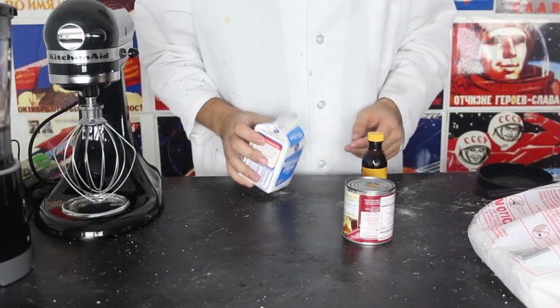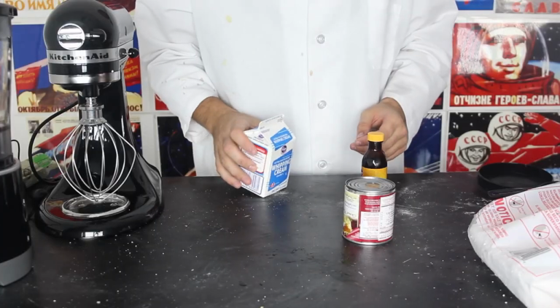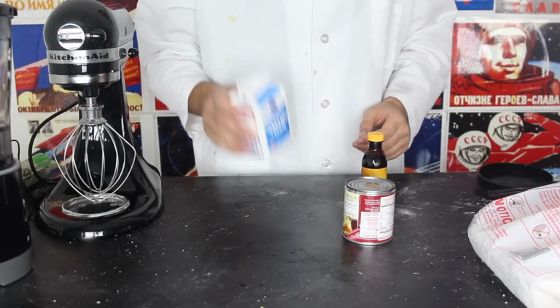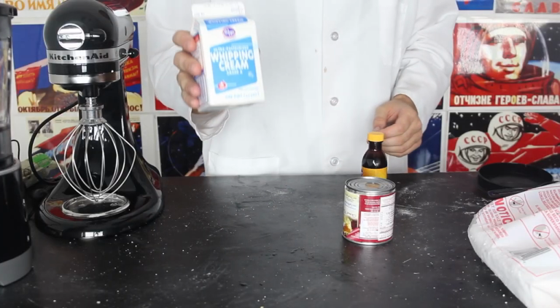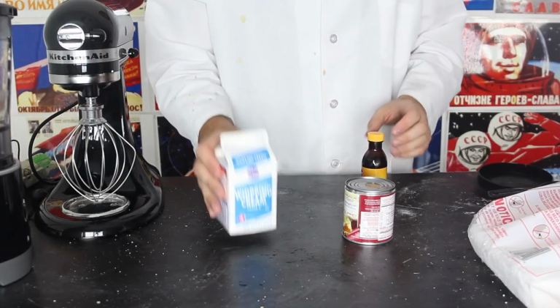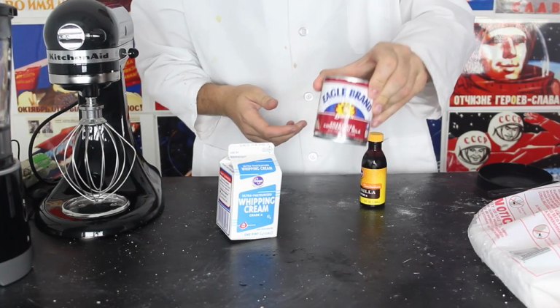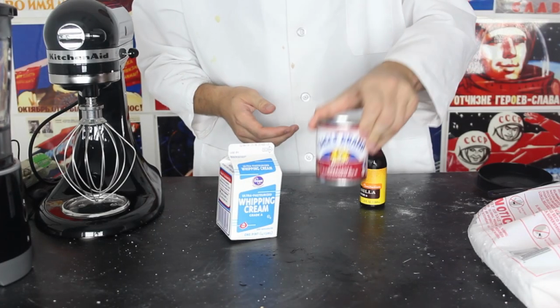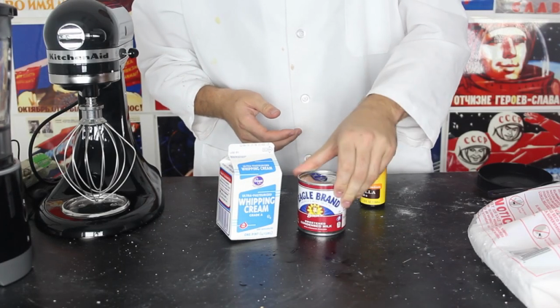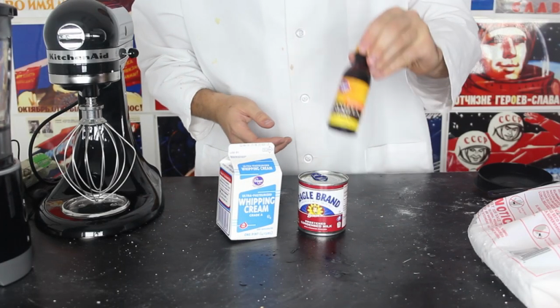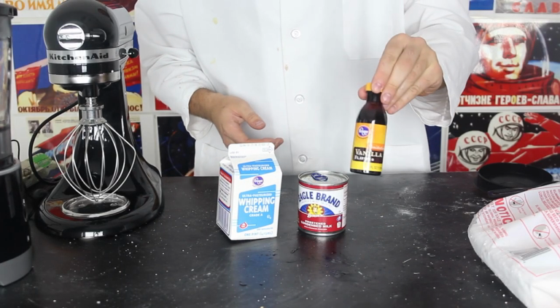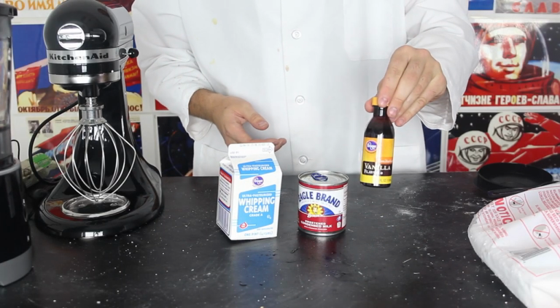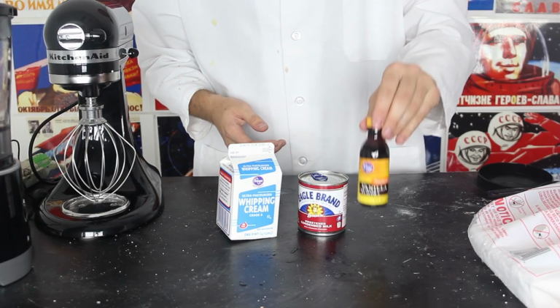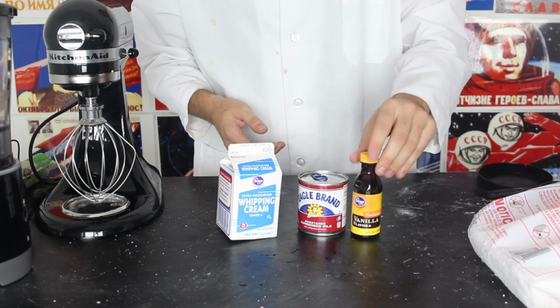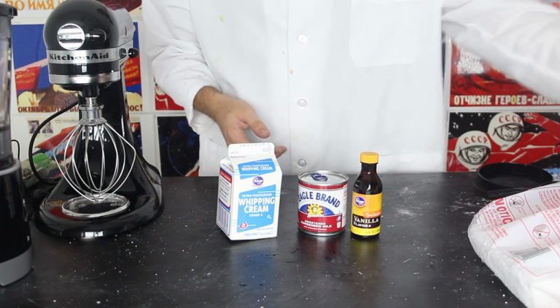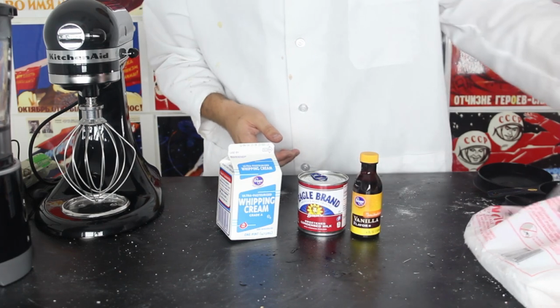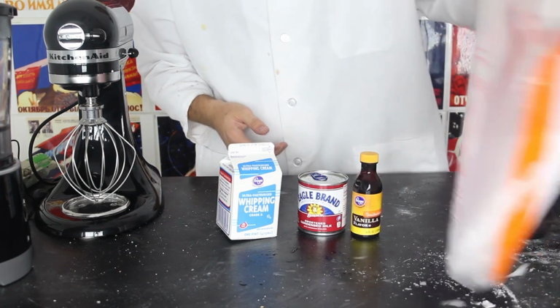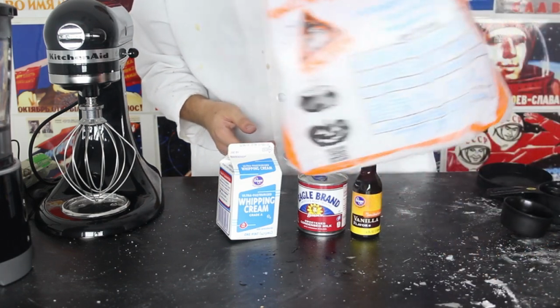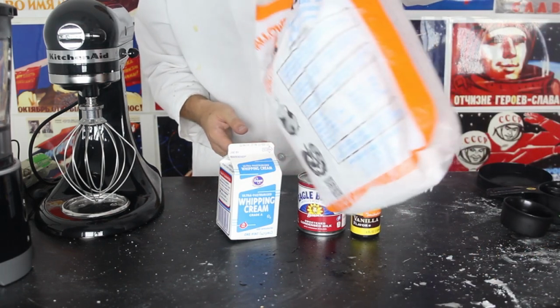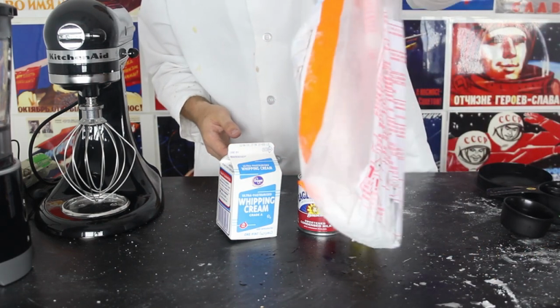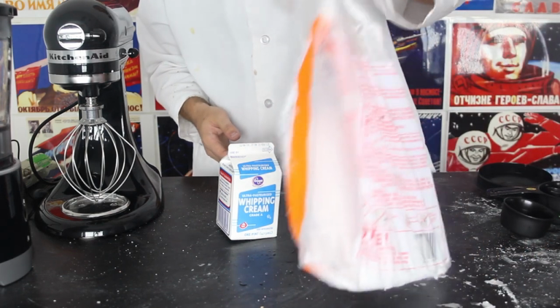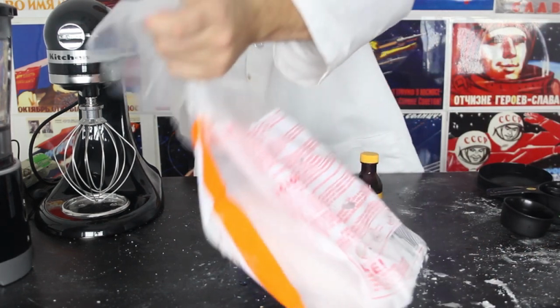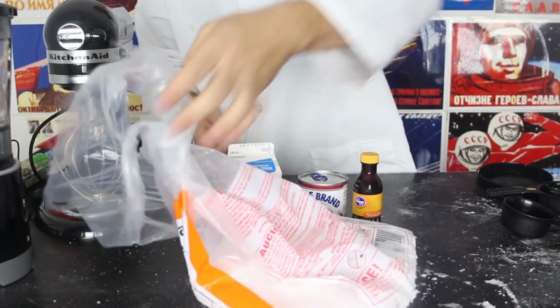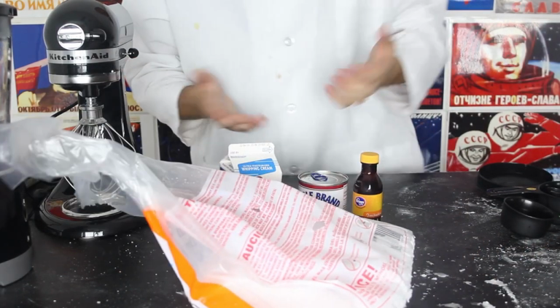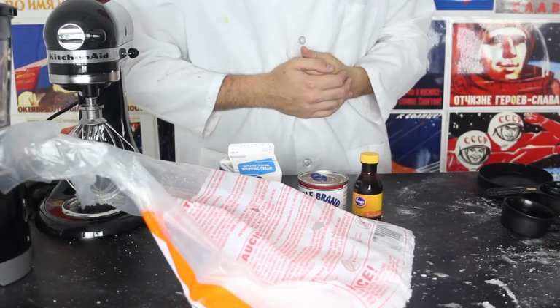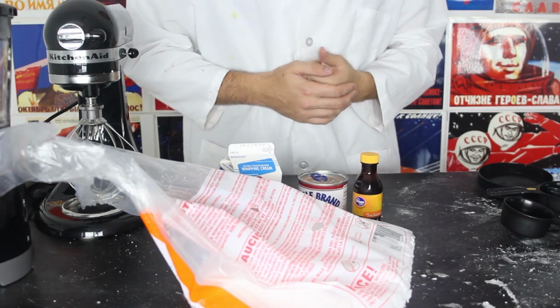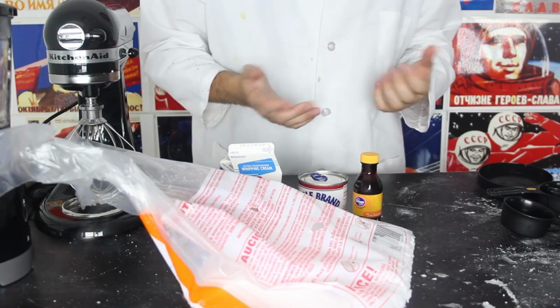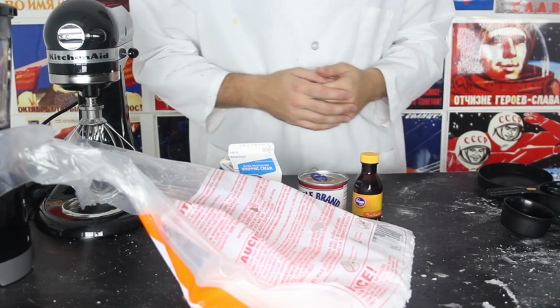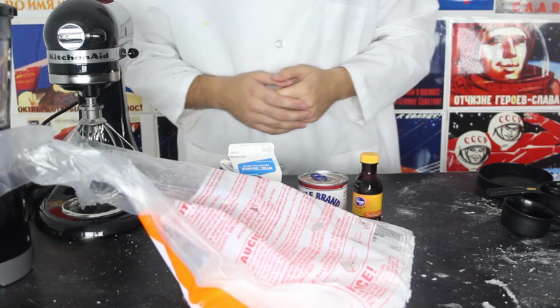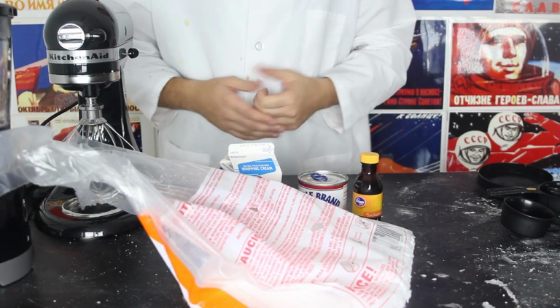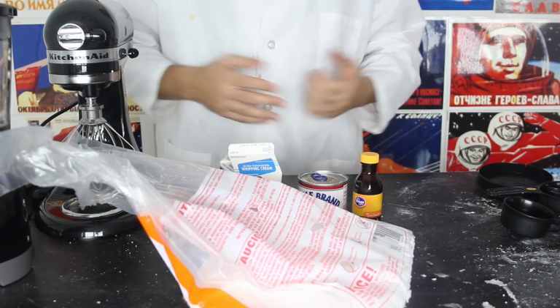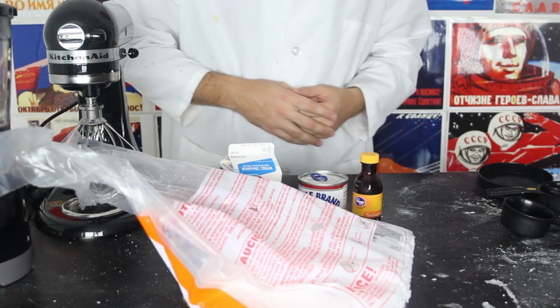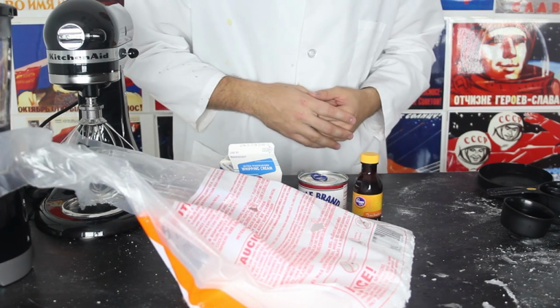Ingredients: heavy whipping cream, condensed milk, and vanilla extract. And of course, we must have dry ice. You can pick it up at a grocery store — some have it, some don't. Just ask at the register.